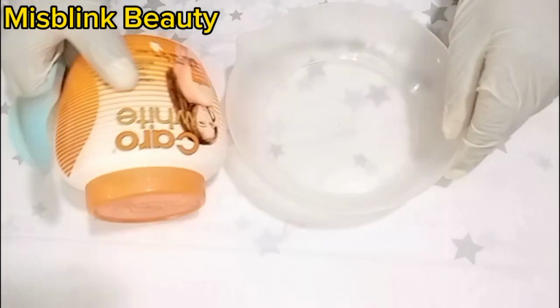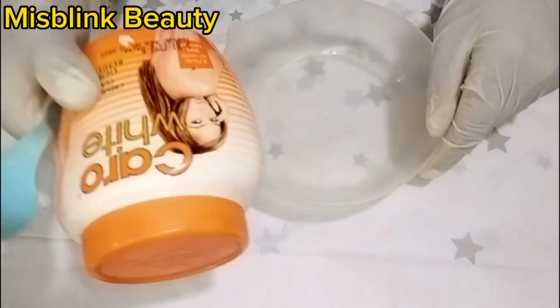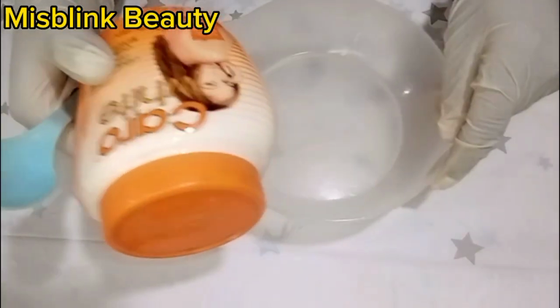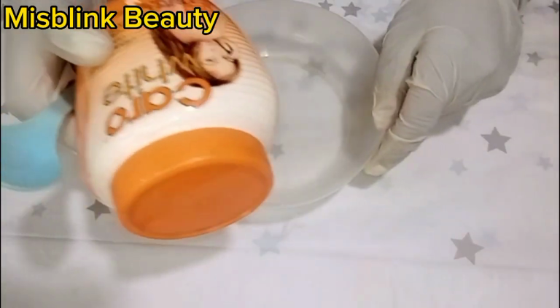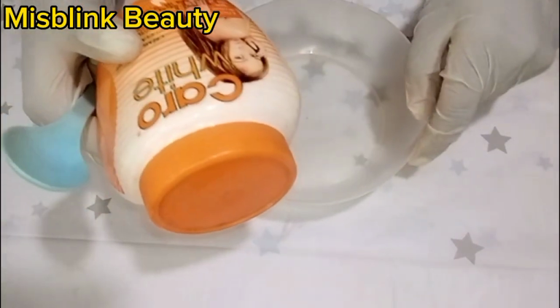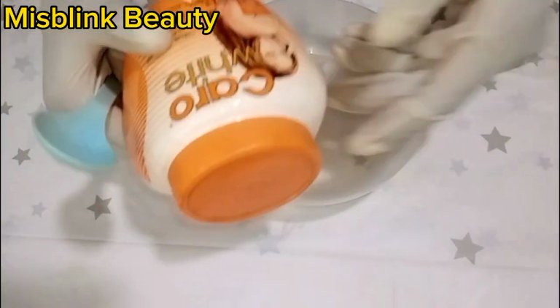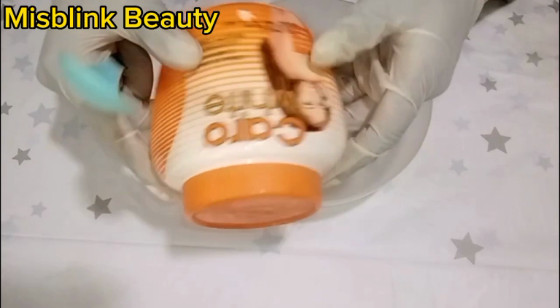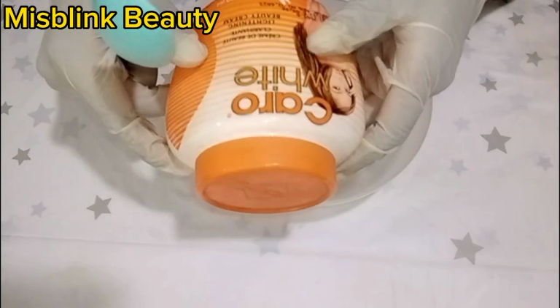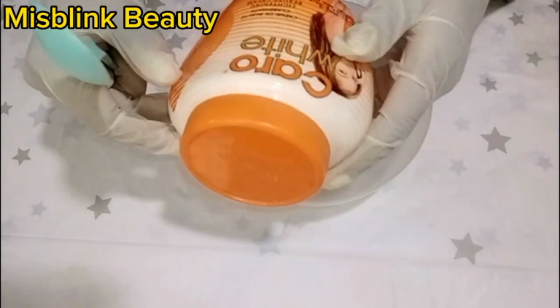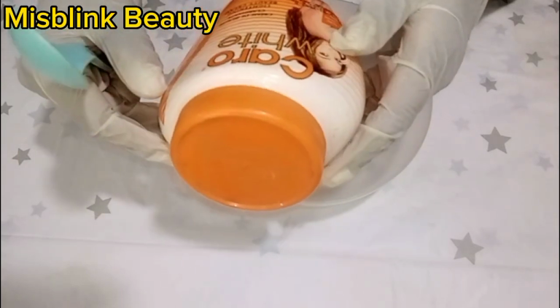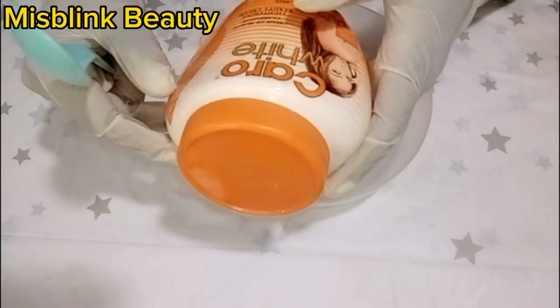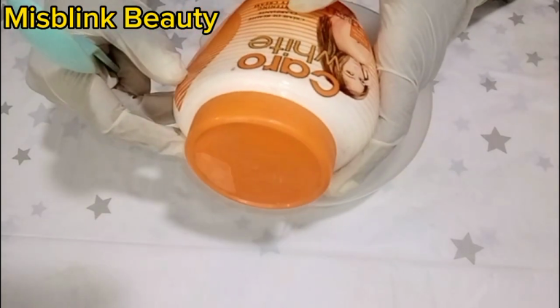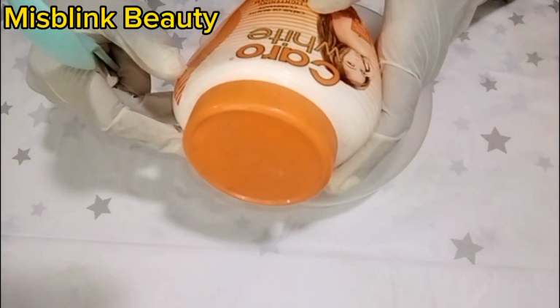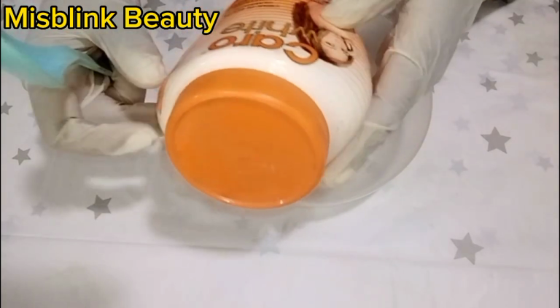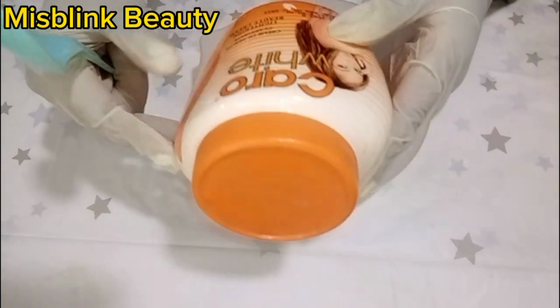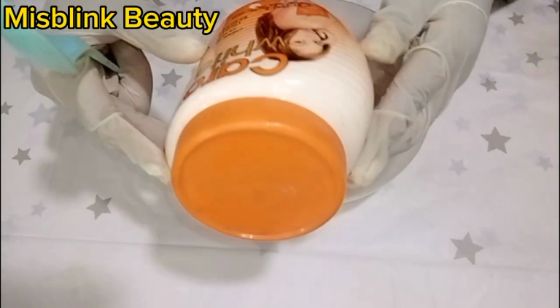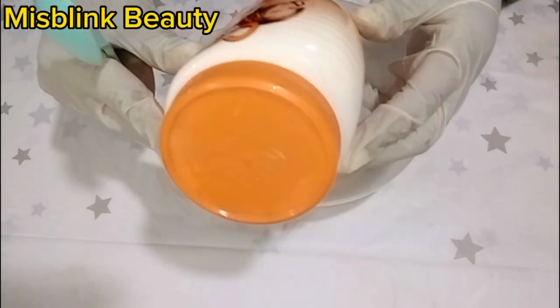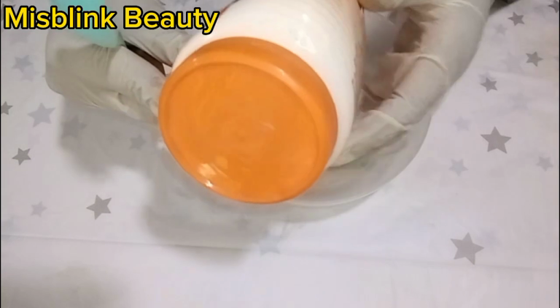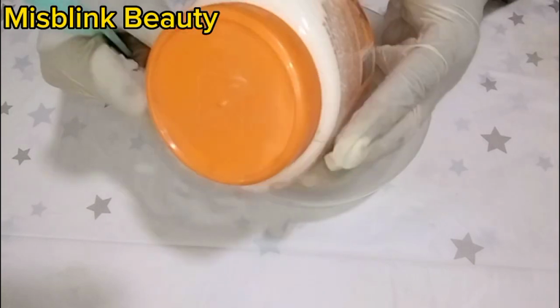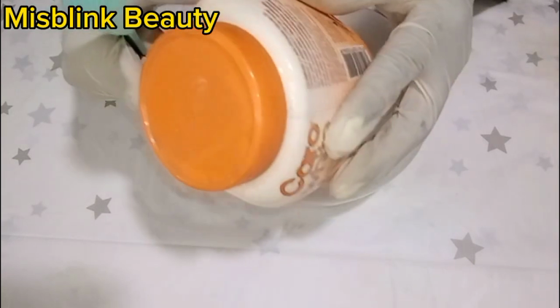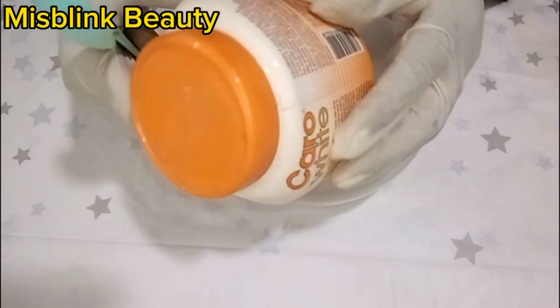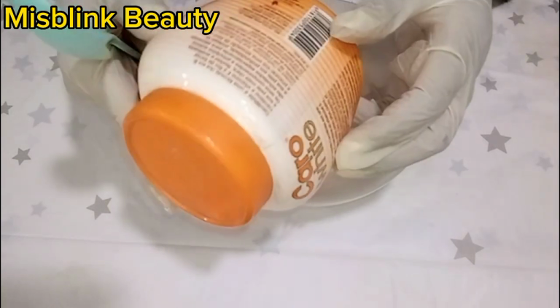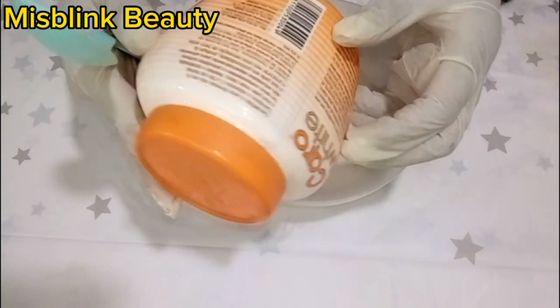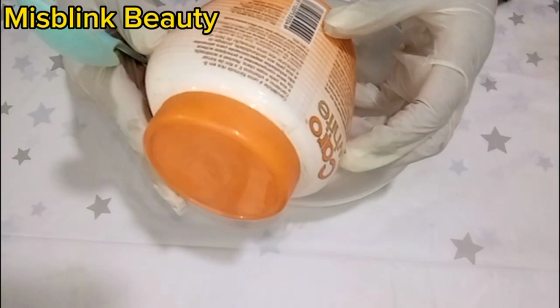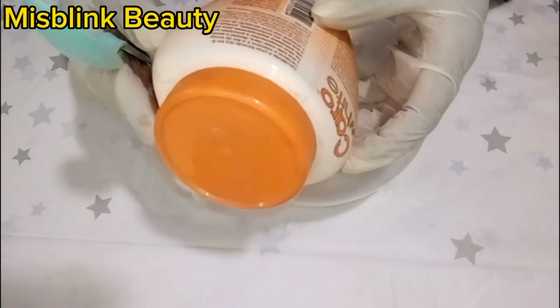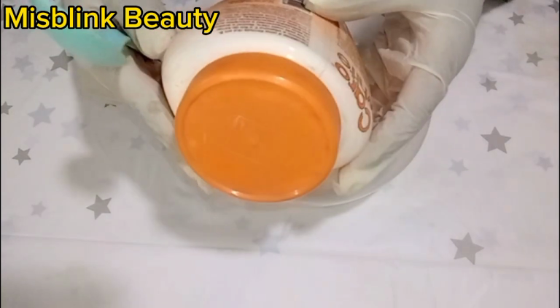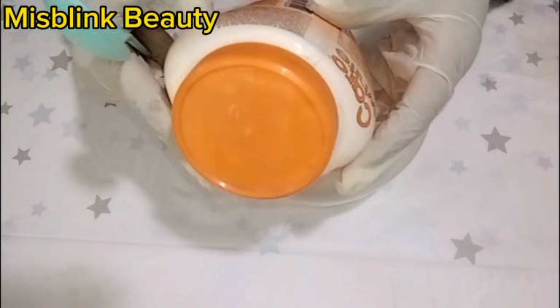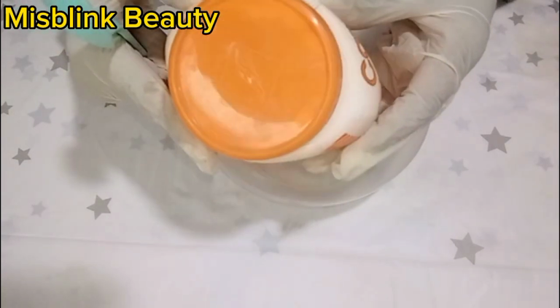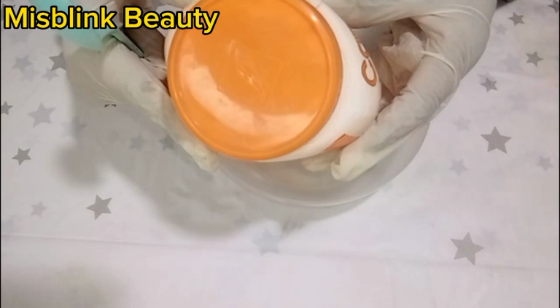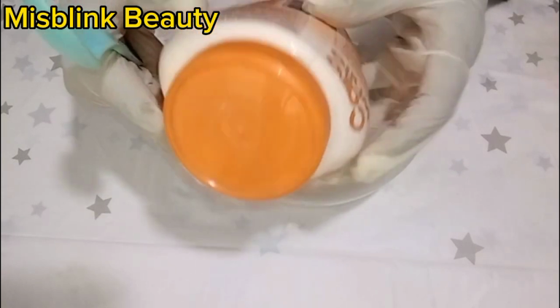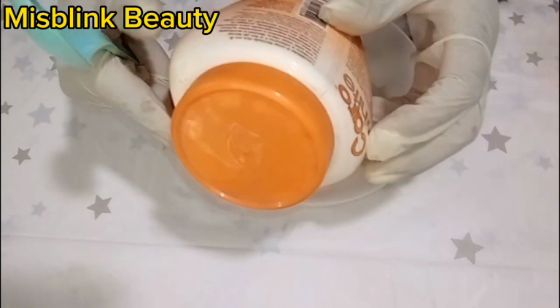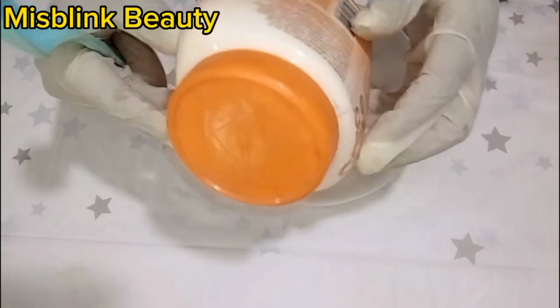Carol White cream is a lightening cream and it contains 2% hydroquinone. Using this in the long run might not be too good for your skin since it is a very strong cream.